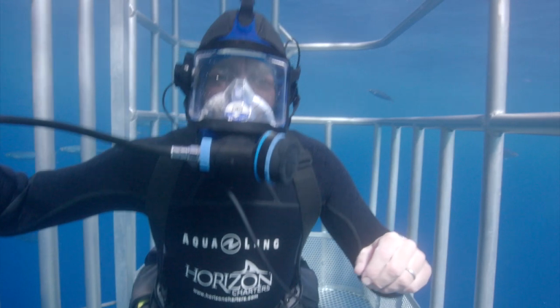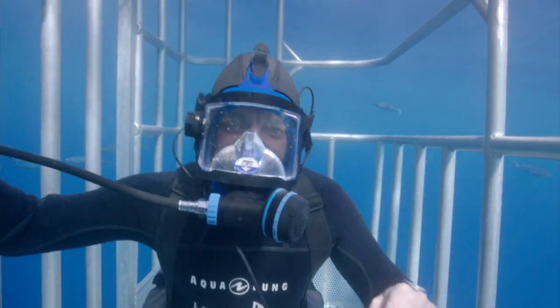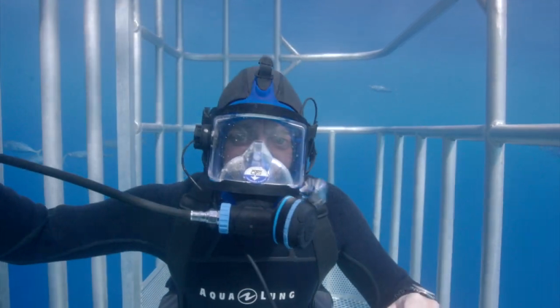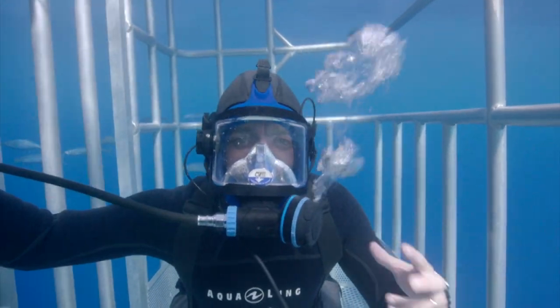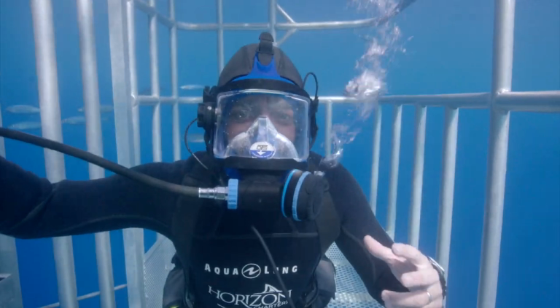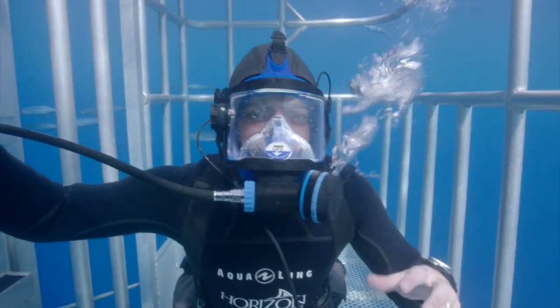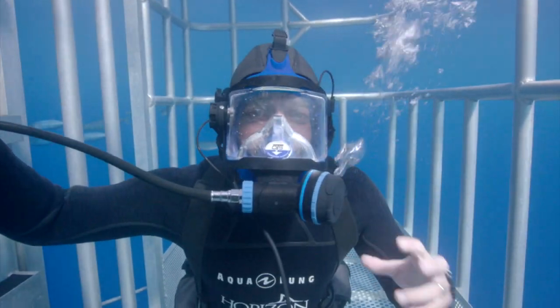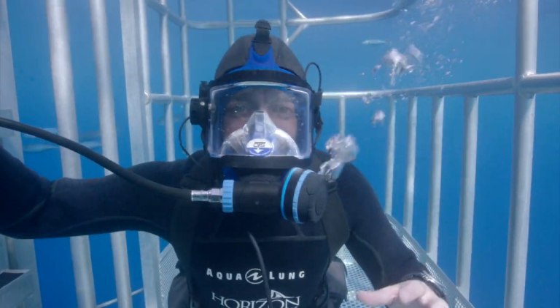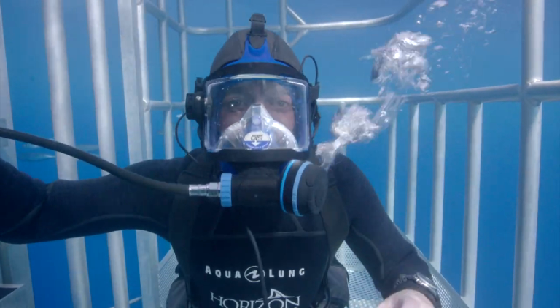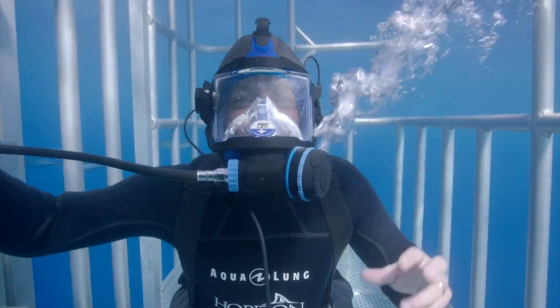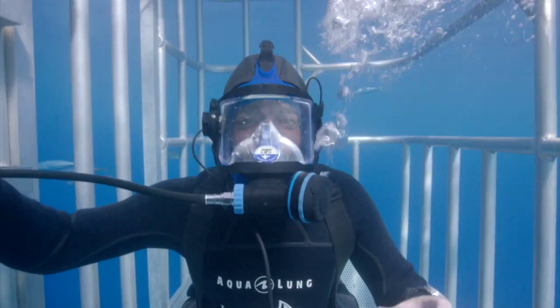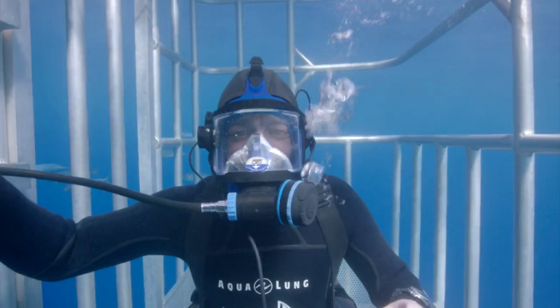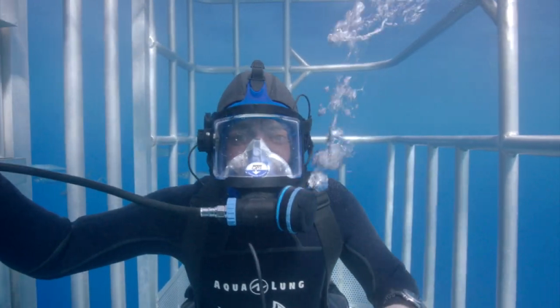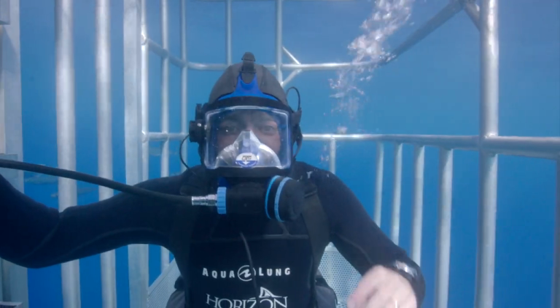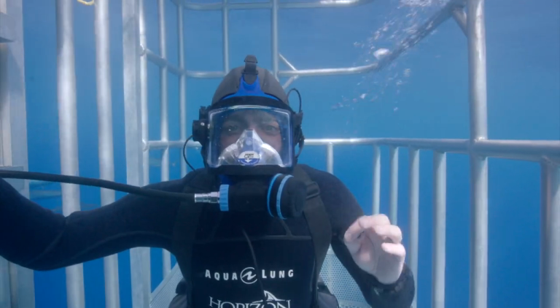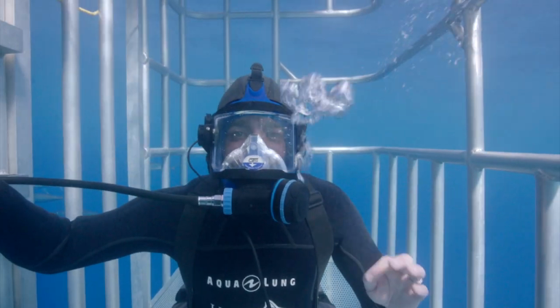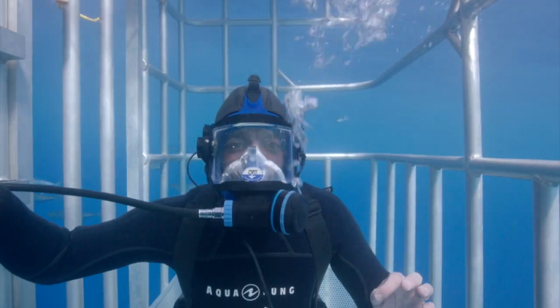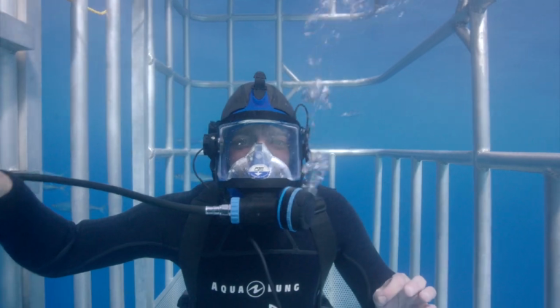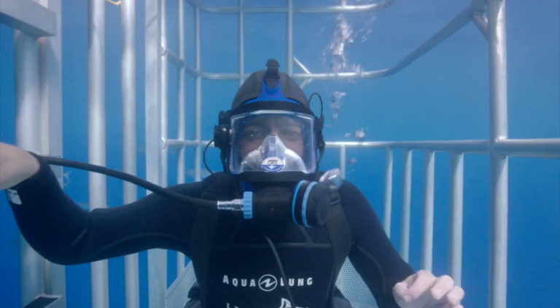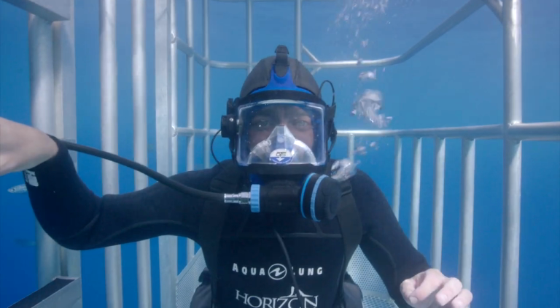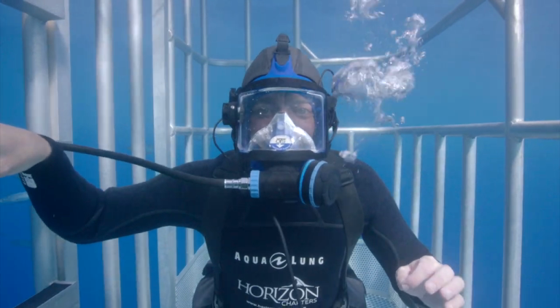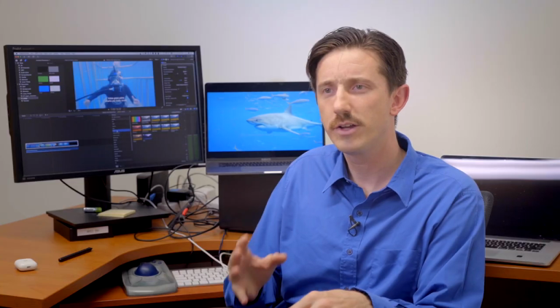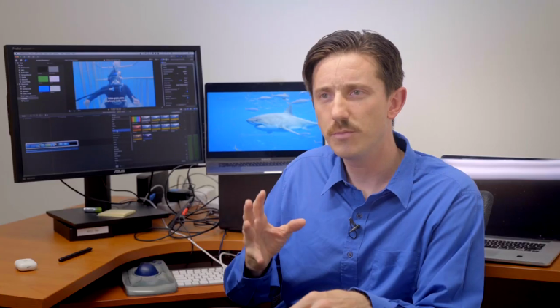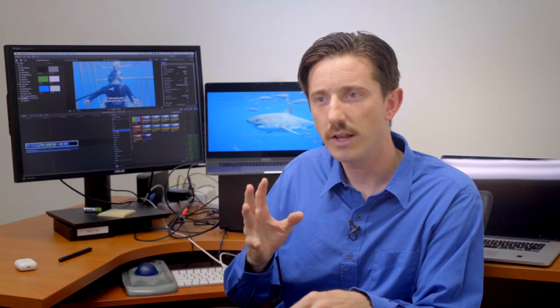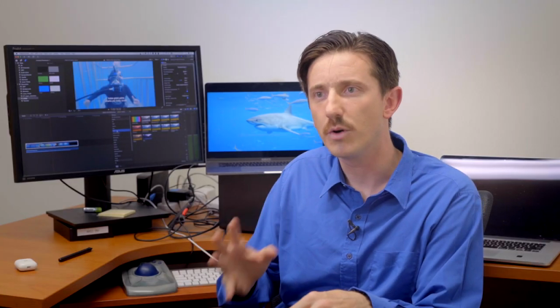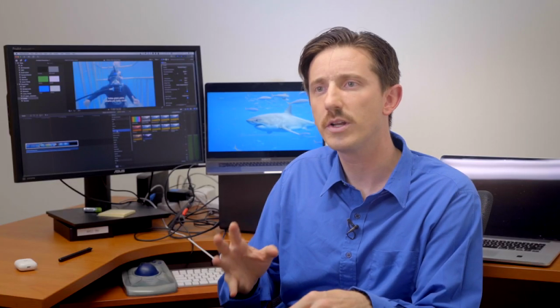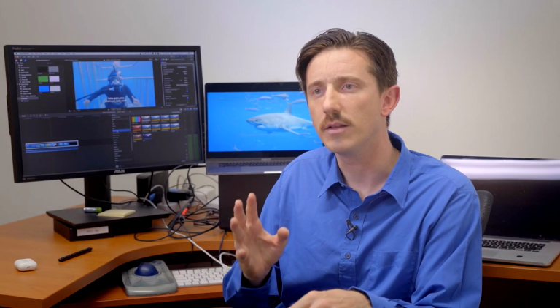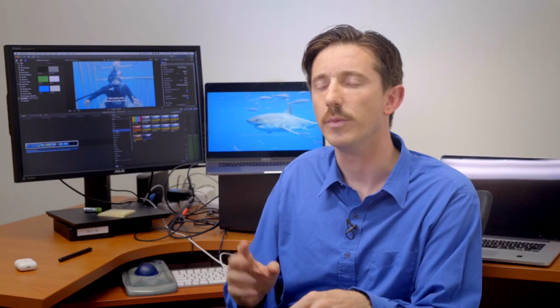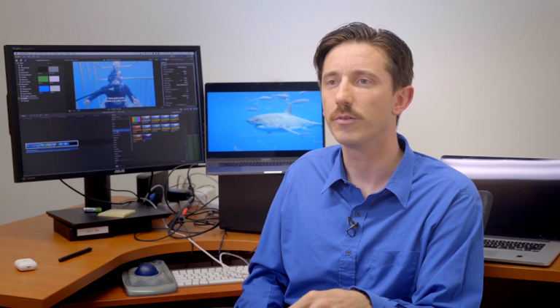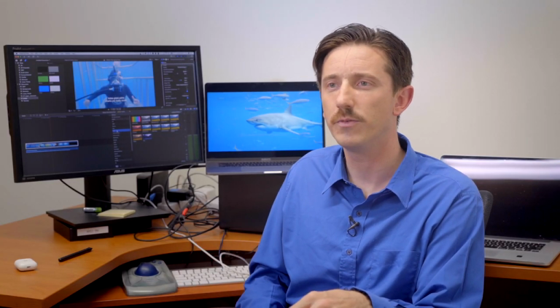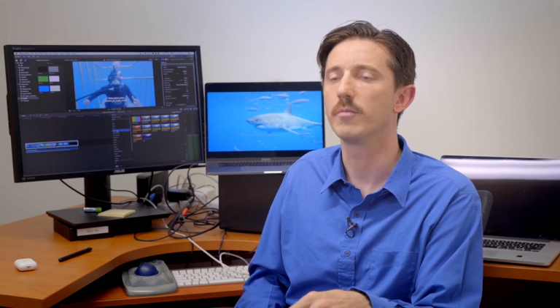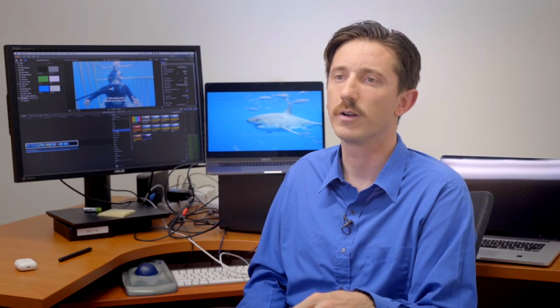I am speaking to you right now from a shark cage. It gave a great dimension to the program. You can communicate the emotion in the moment, which is very important.